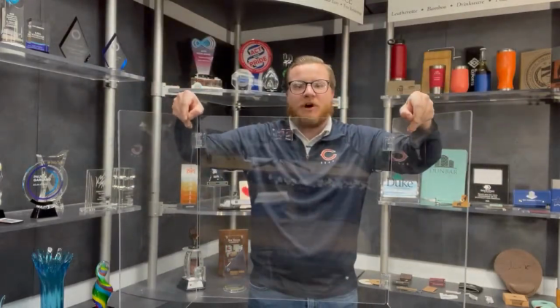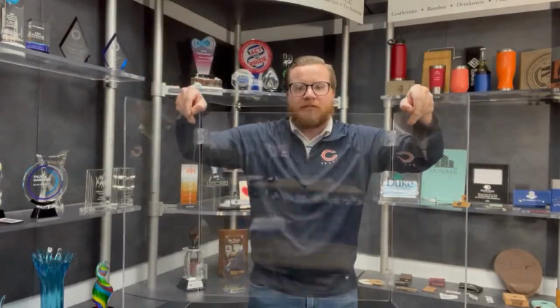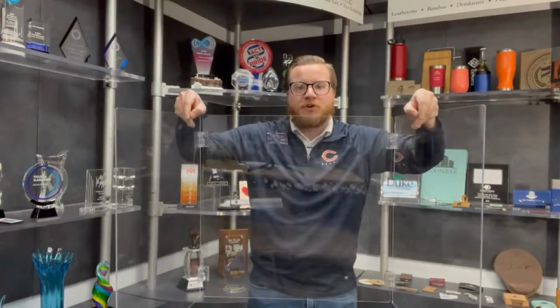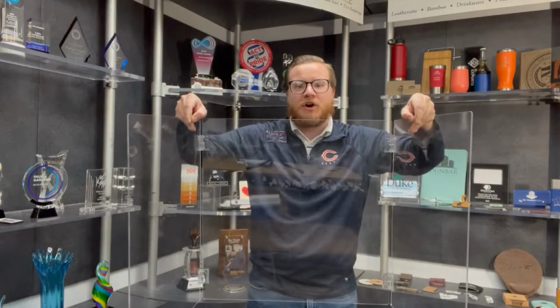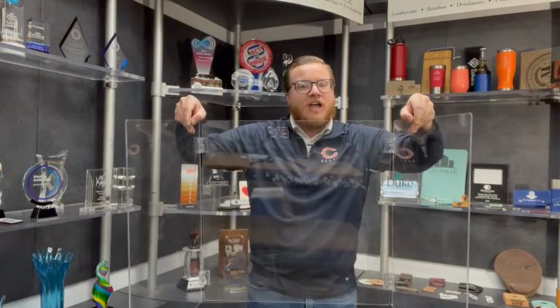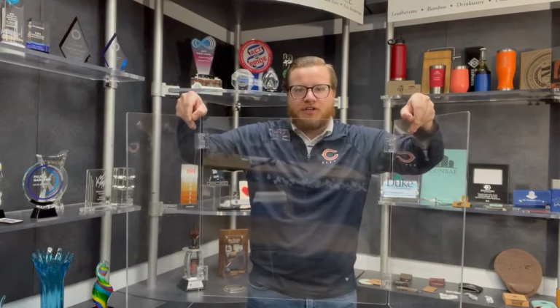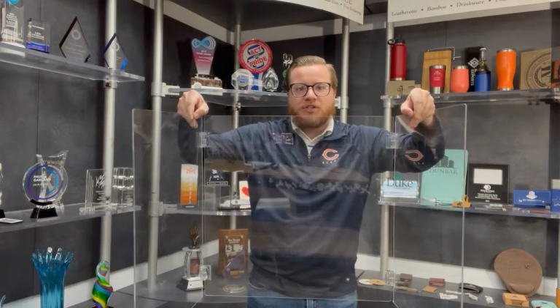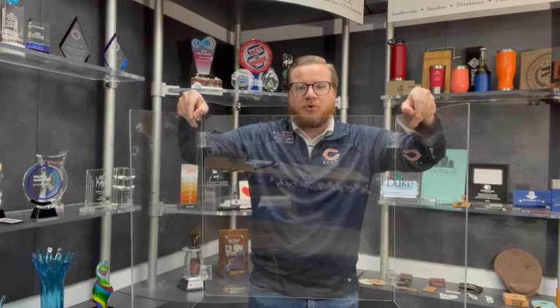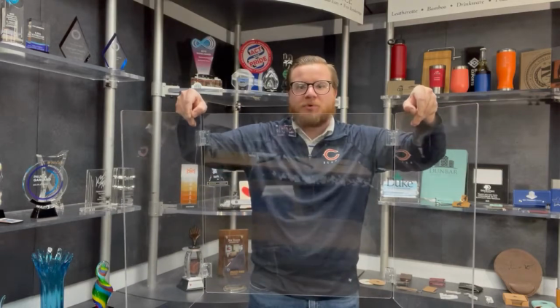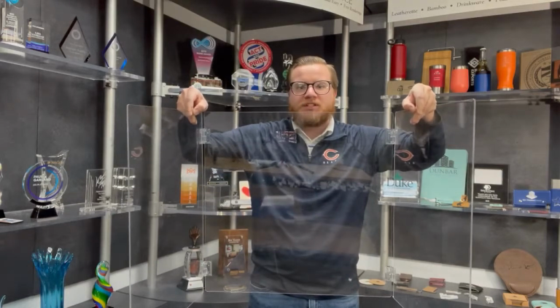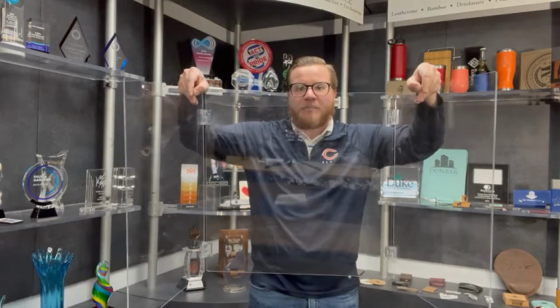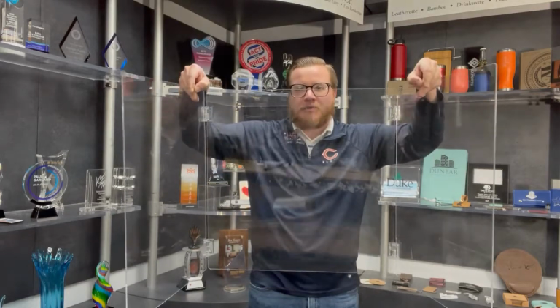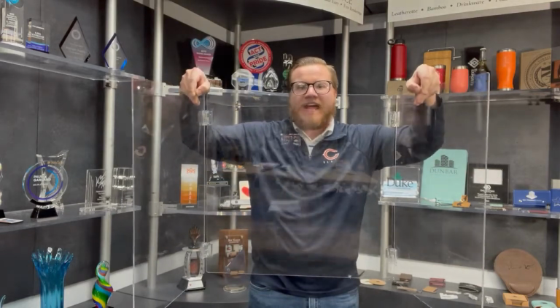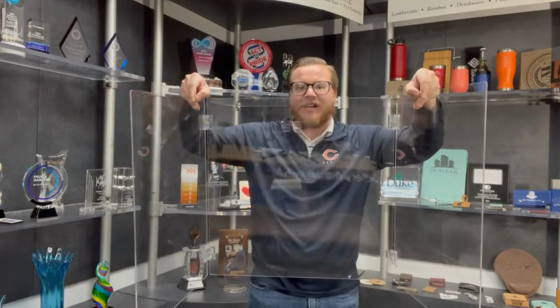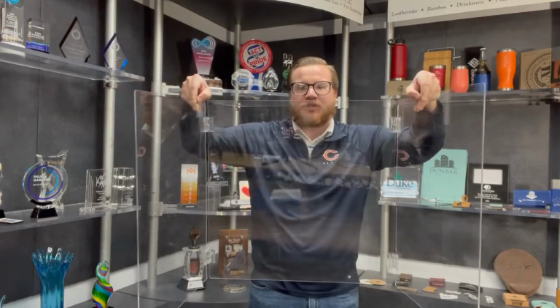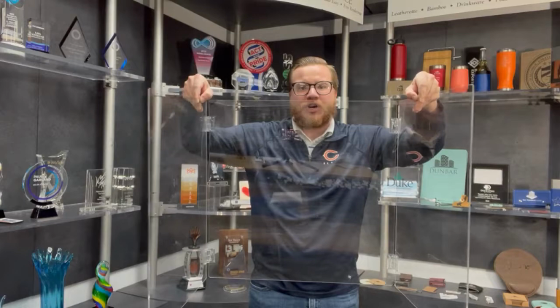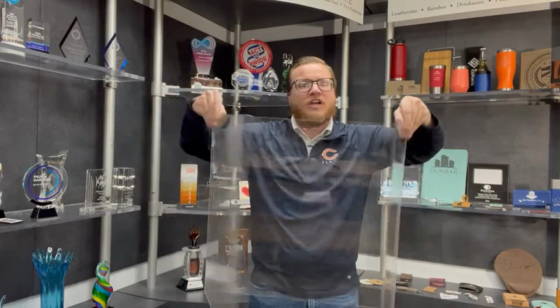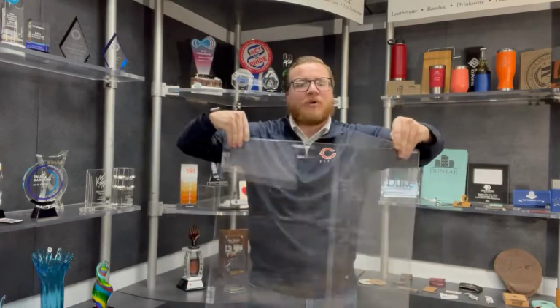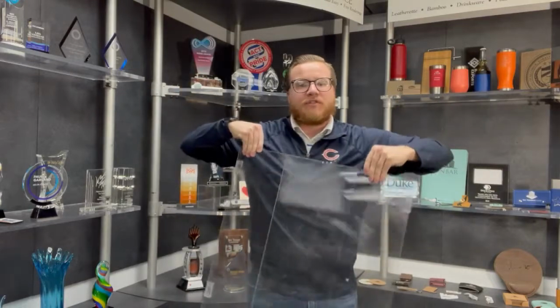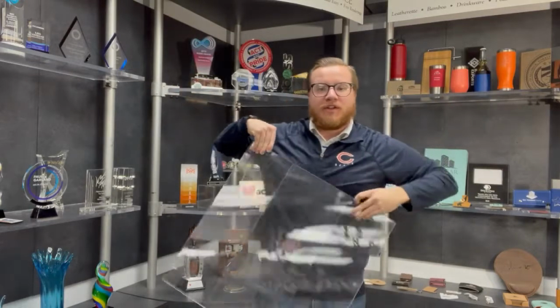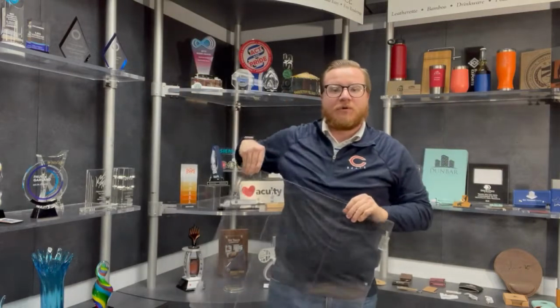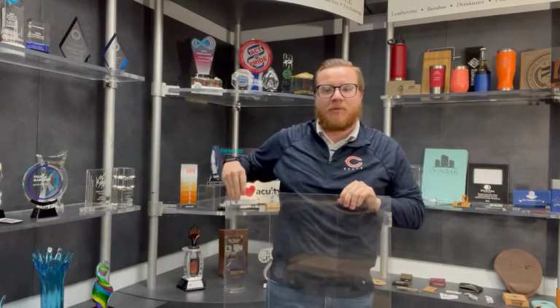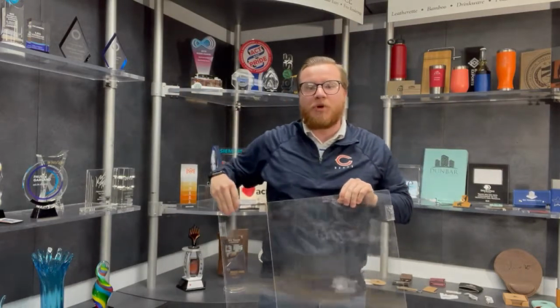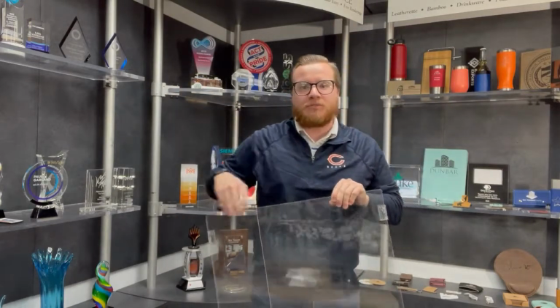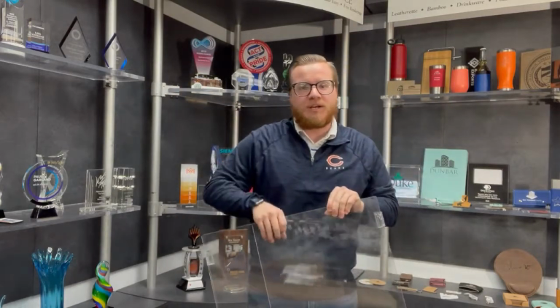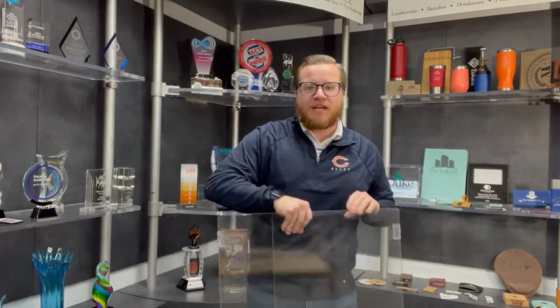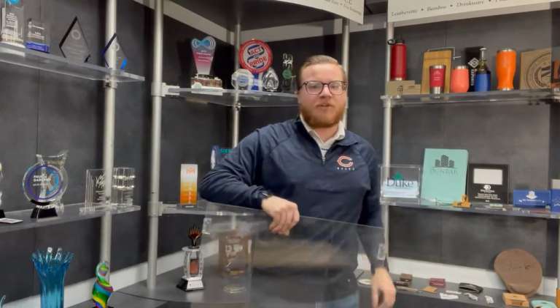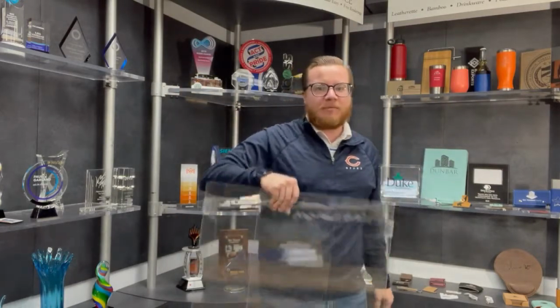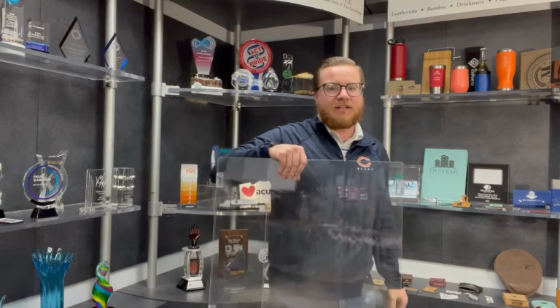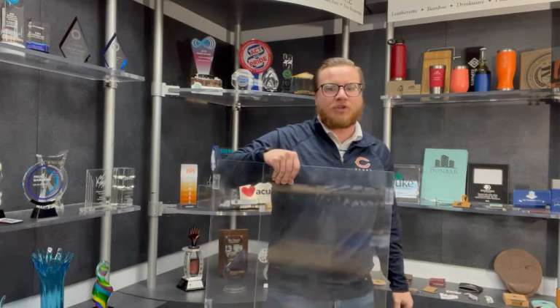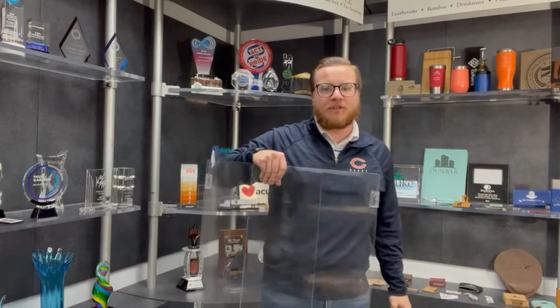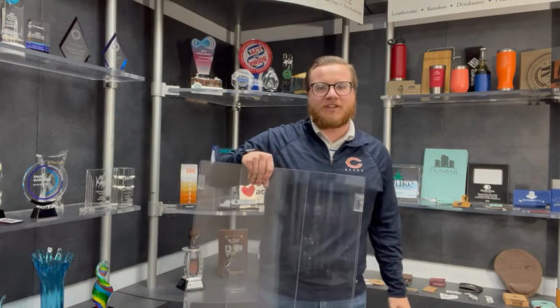My first grade daughter — every single person in the school has one of these. They come included with a handle at no additional charge. That way, if the kids are going from homeroom to music, they can simply grab them and take the barriers with them to the next class.